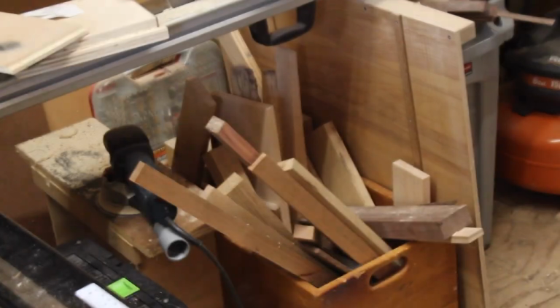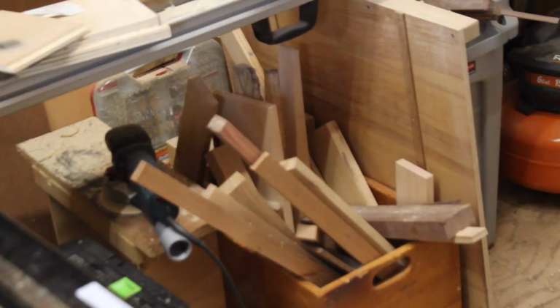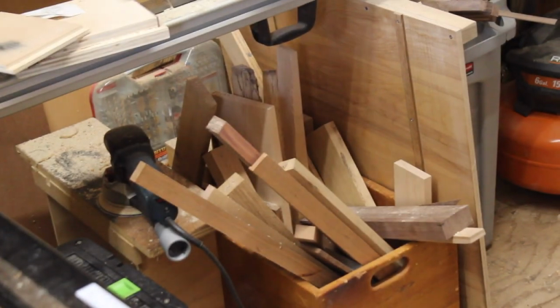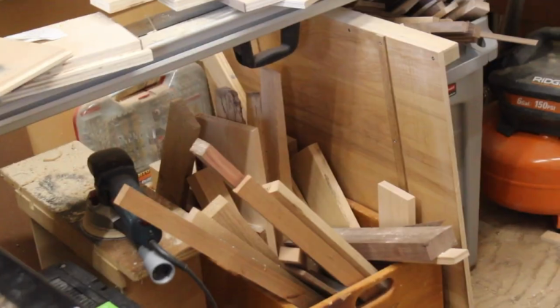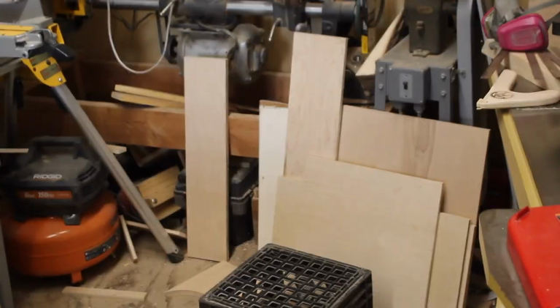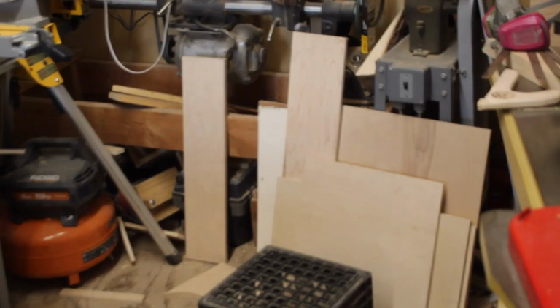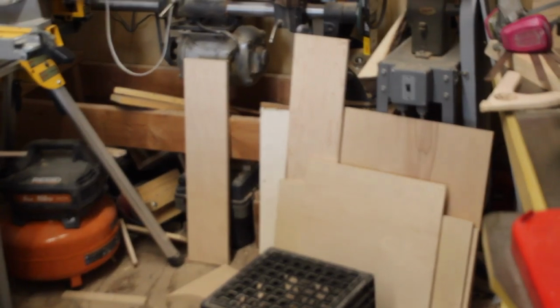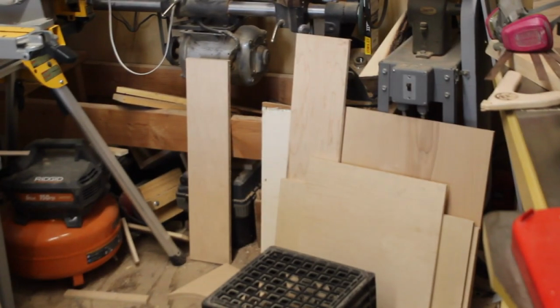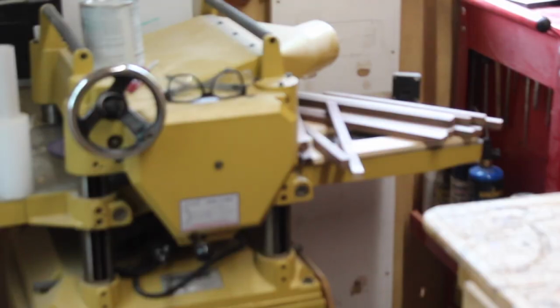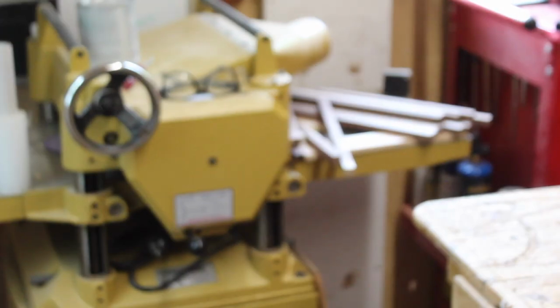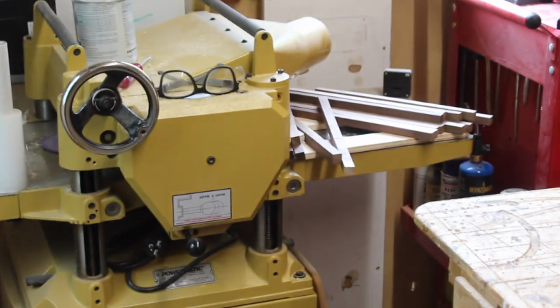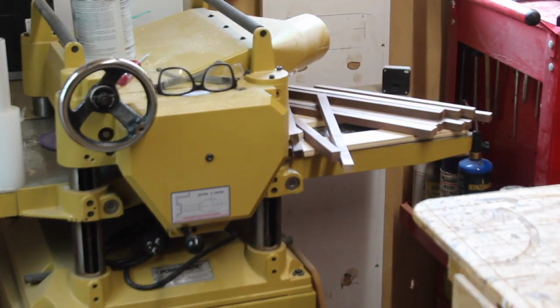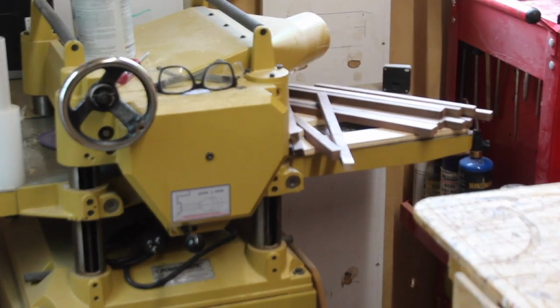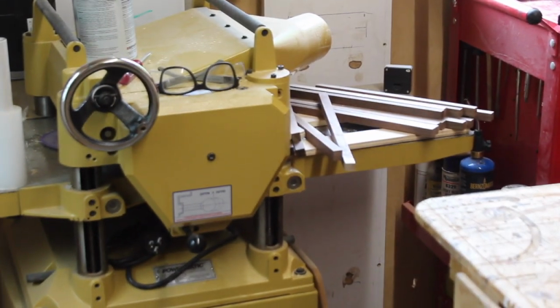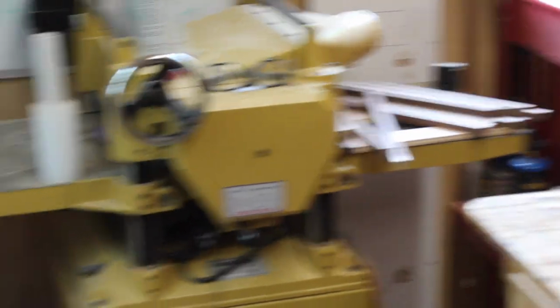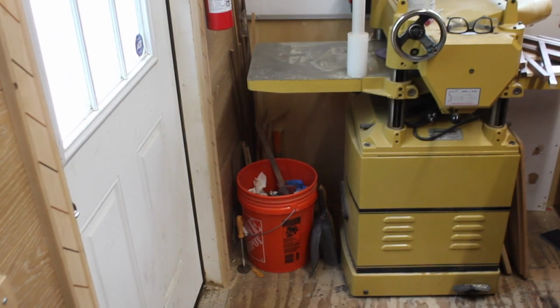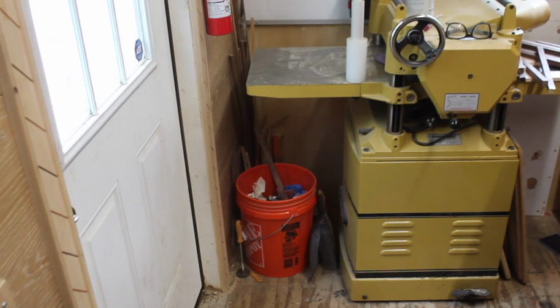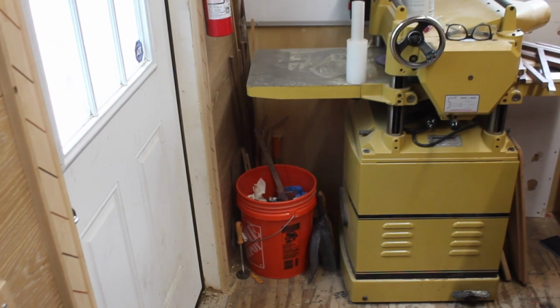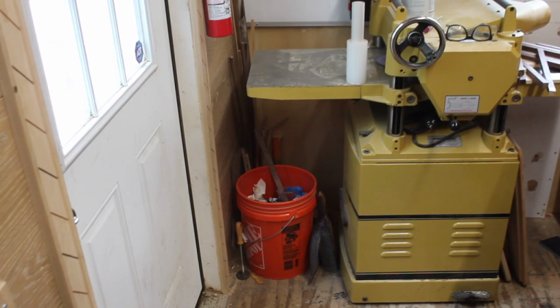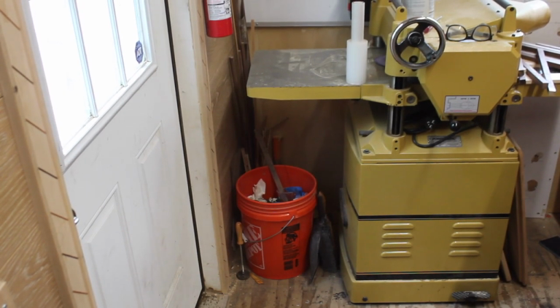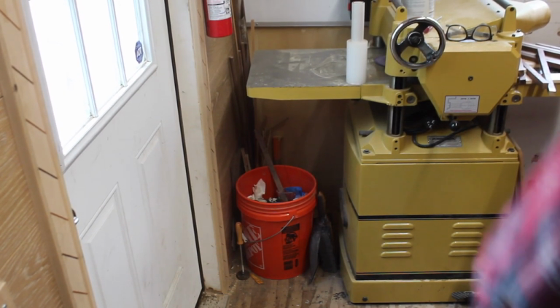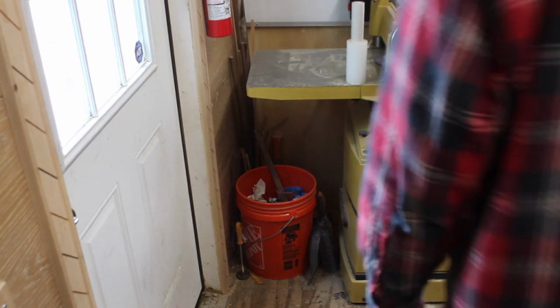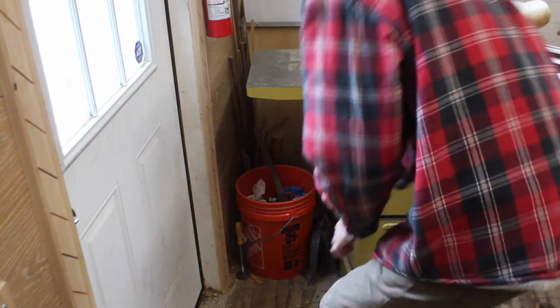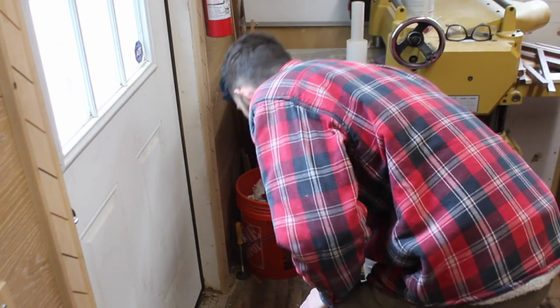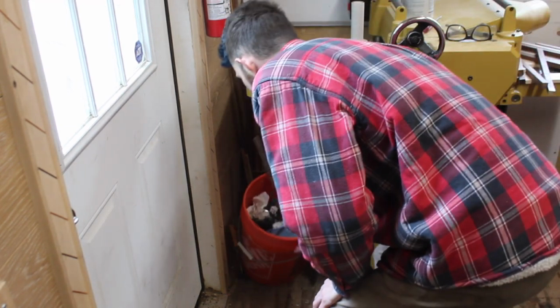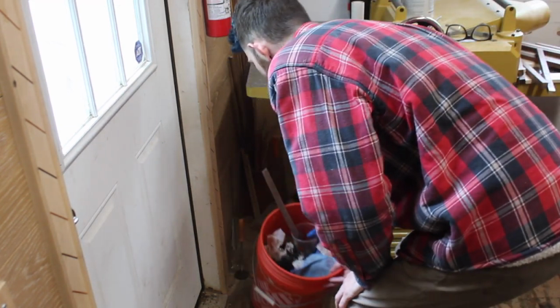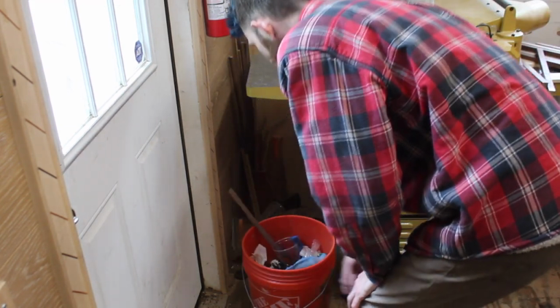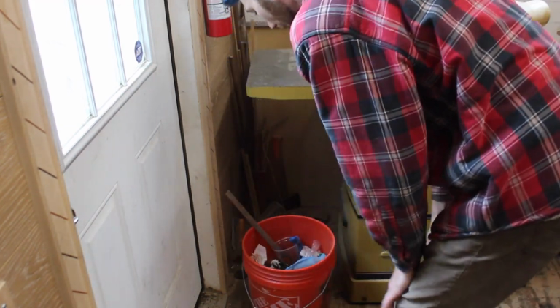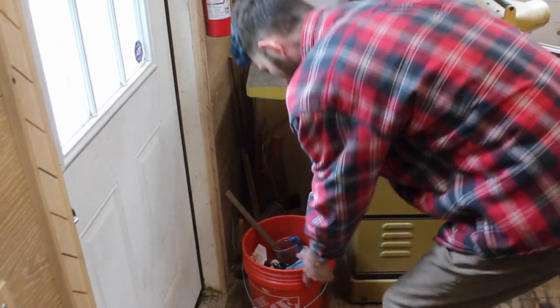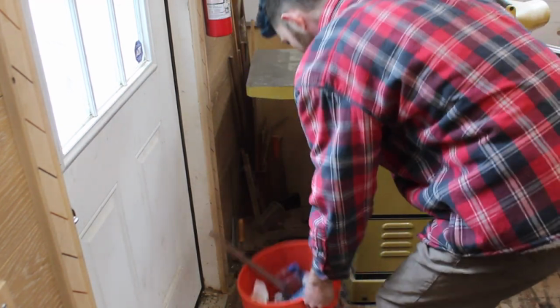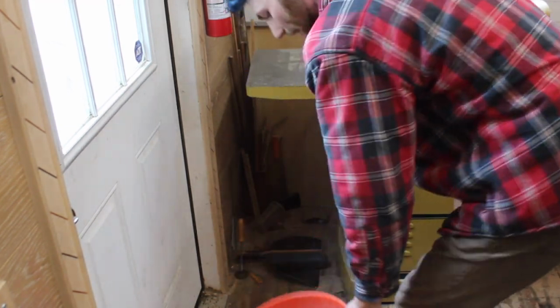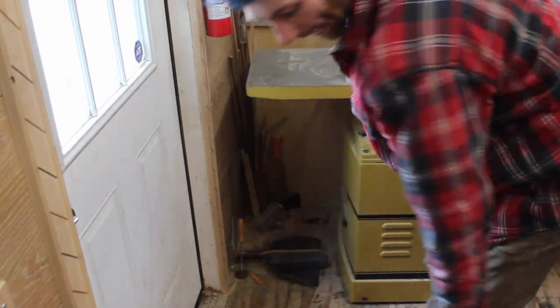Looking around the shop, I saw scrap wood laying all over the place and I really wasn't sure what to build until I saw my trash can. These five gallon buckets work just fine but they fill up quick, they're round so it's not a great use of space, and most of all they're just plain ugly.